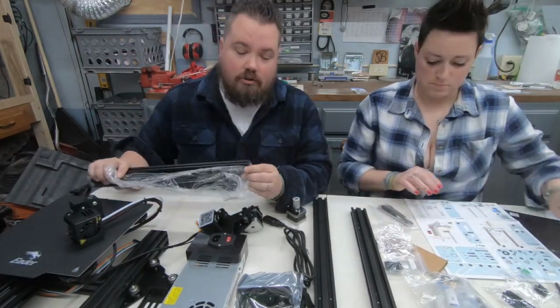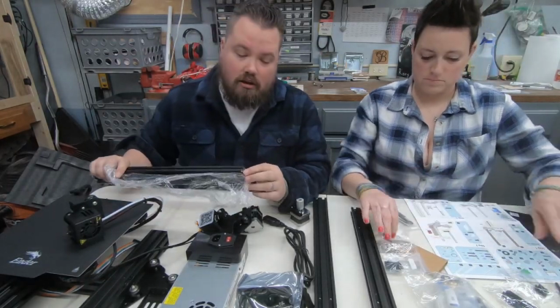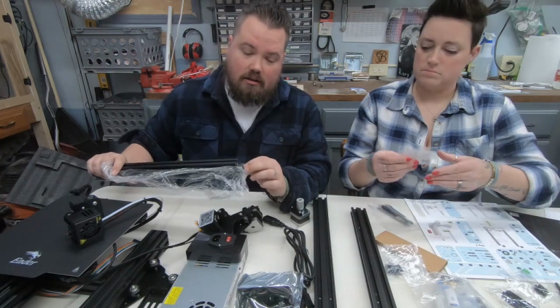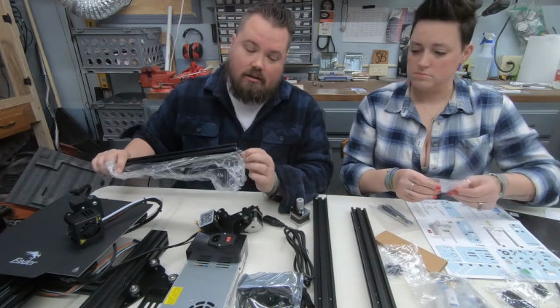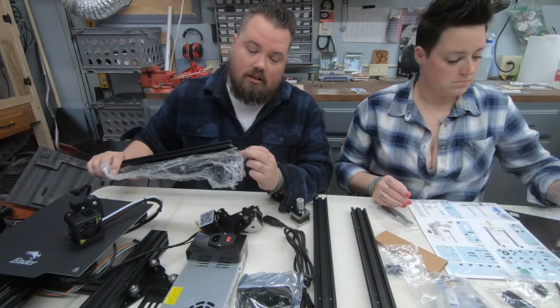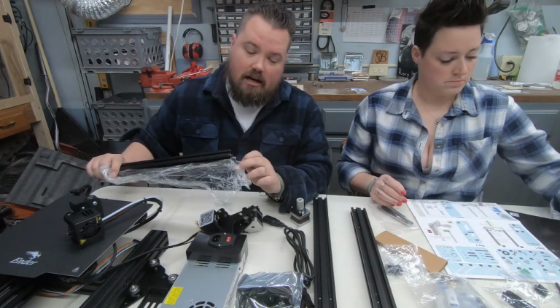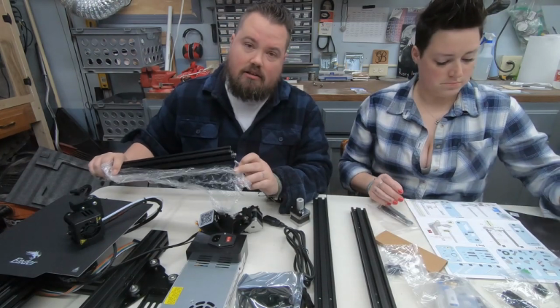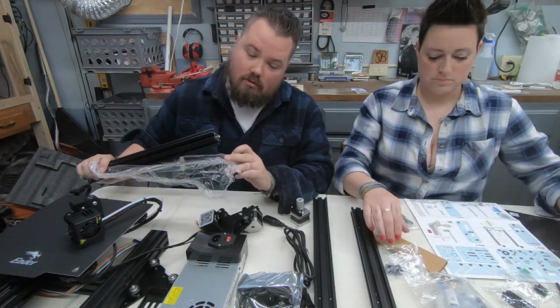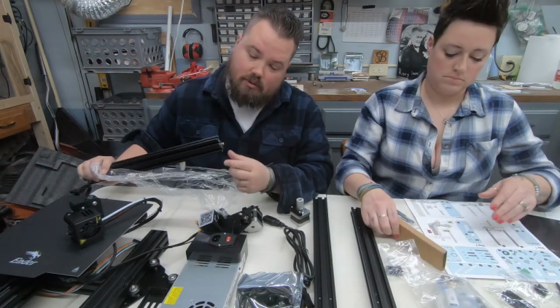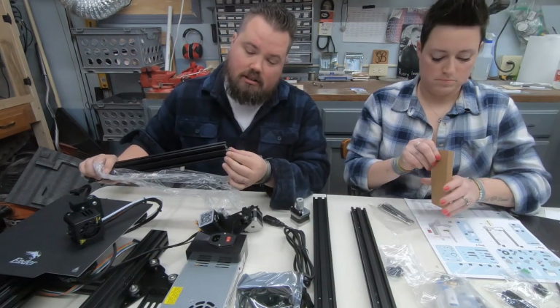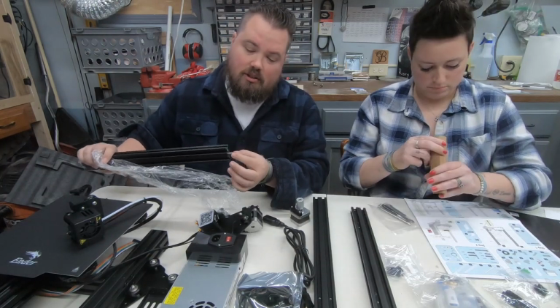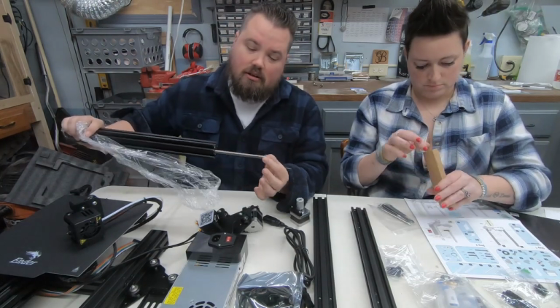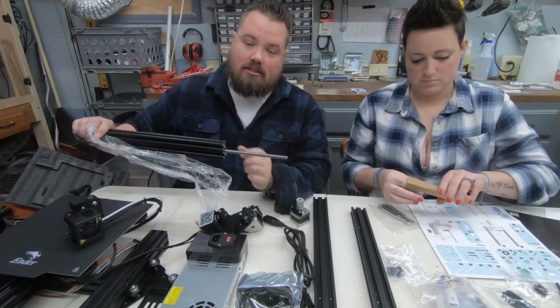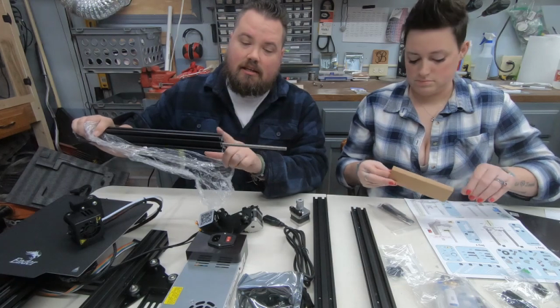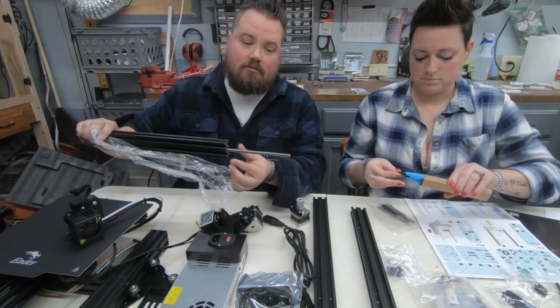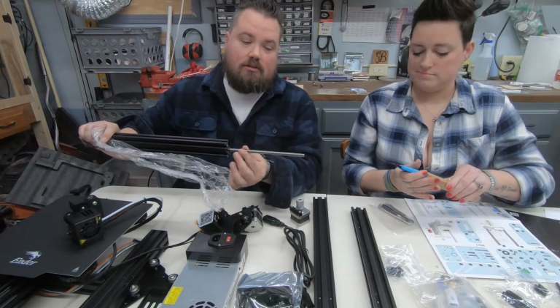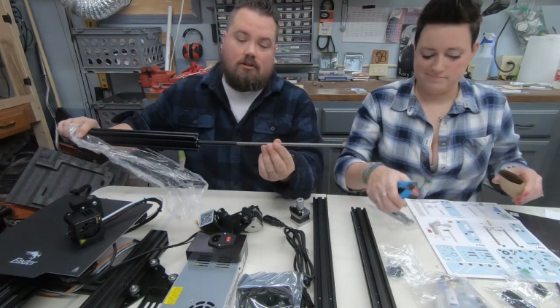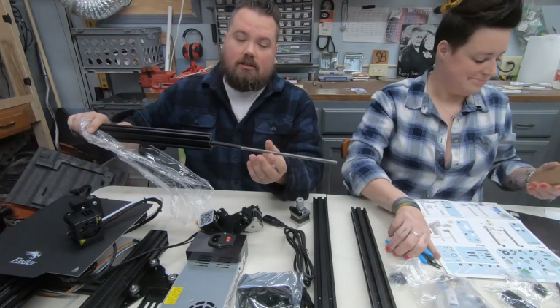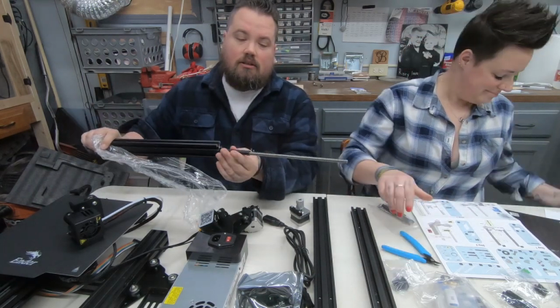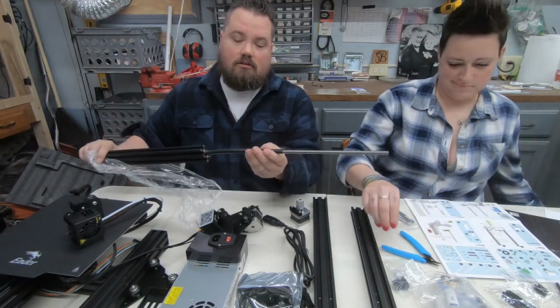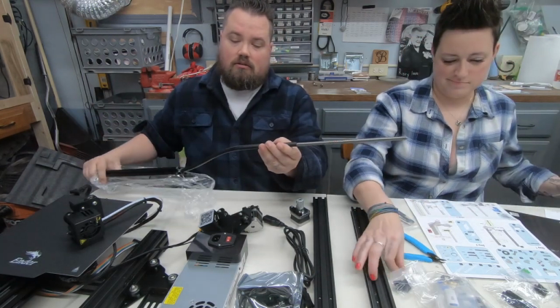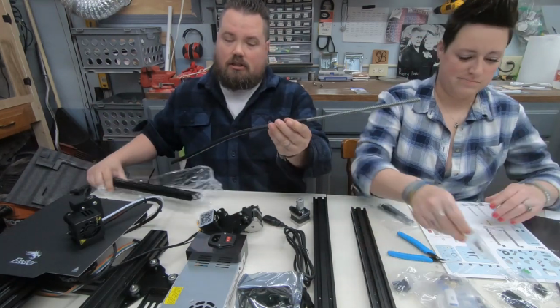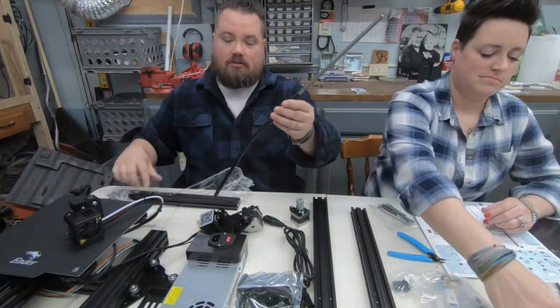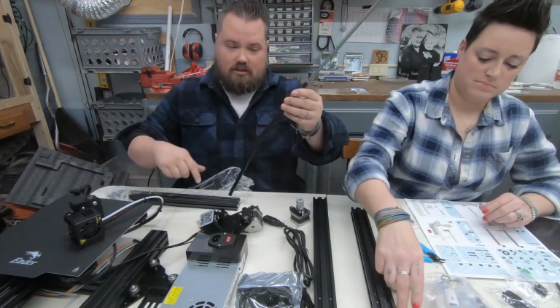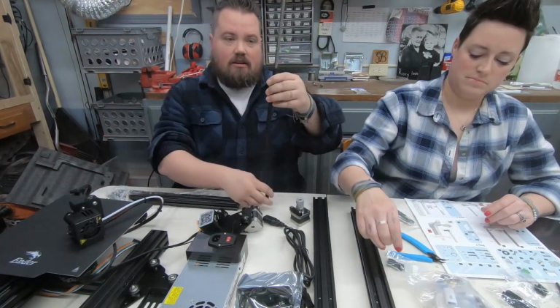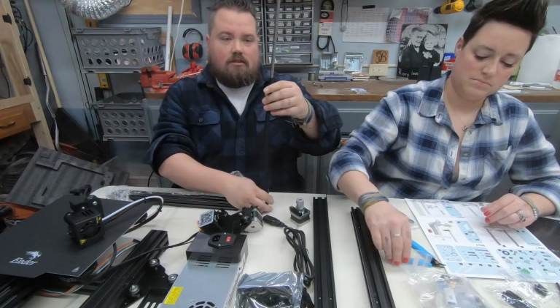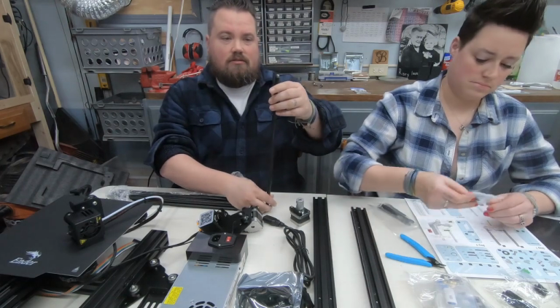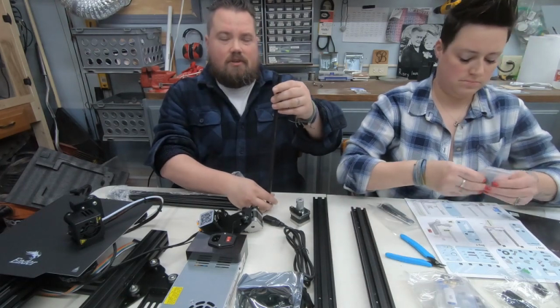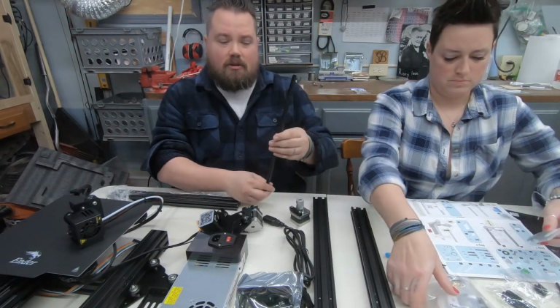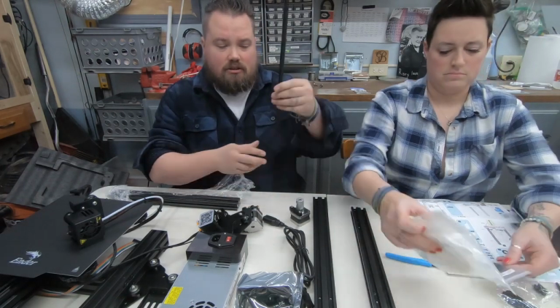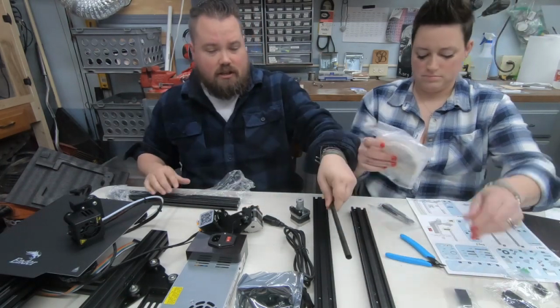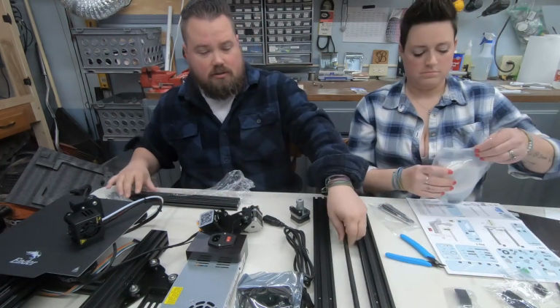So real quick, the part that I didn't know where it was — because it looked like it was missing — was actually in one of these, so it is here. Just in there, so unwrap everything and you should find all your pieces.